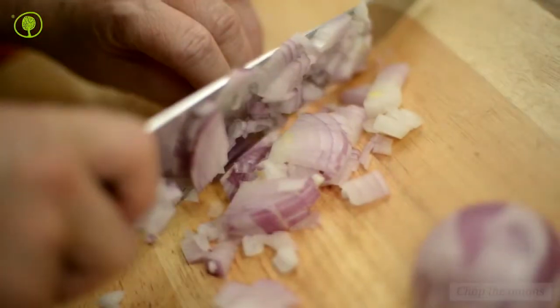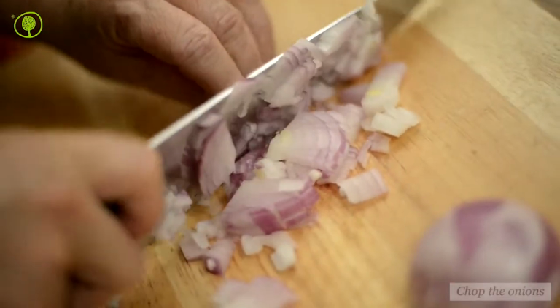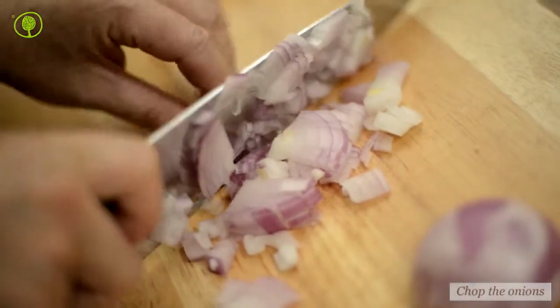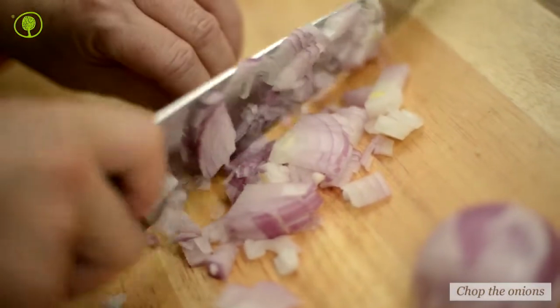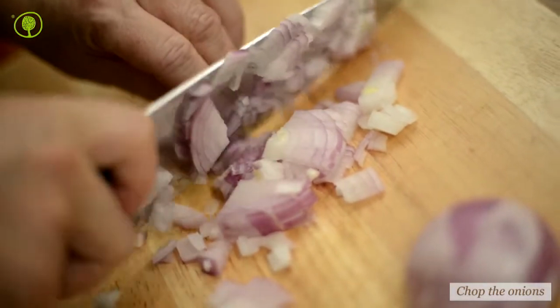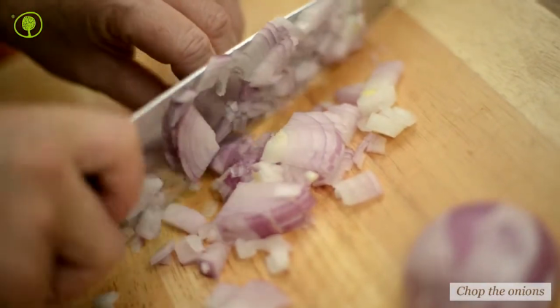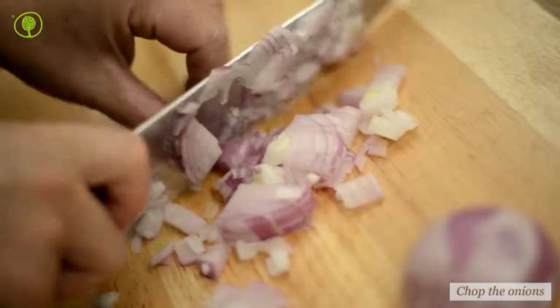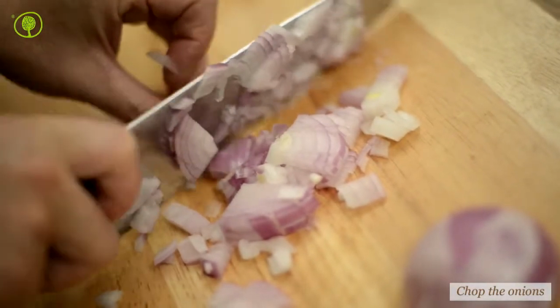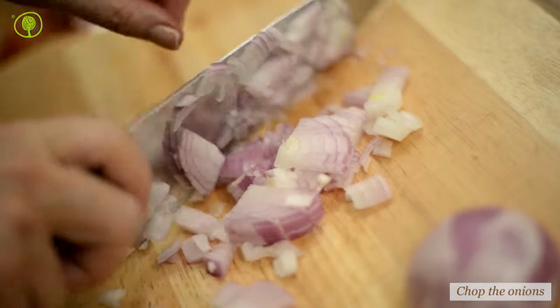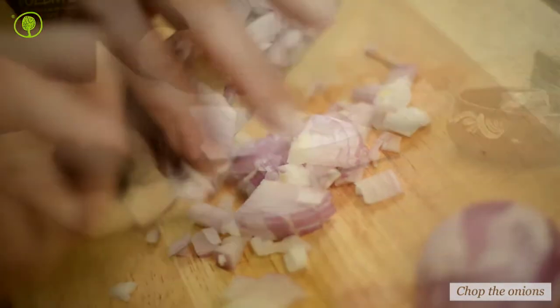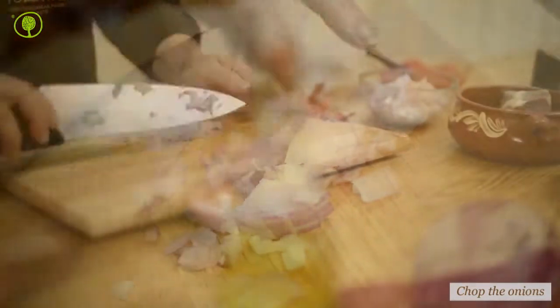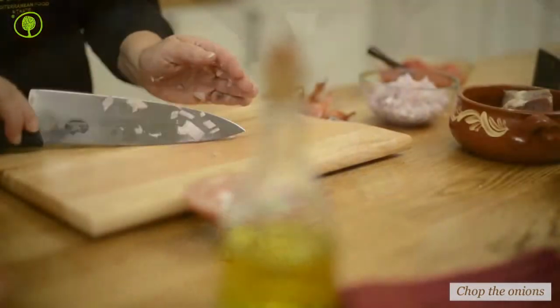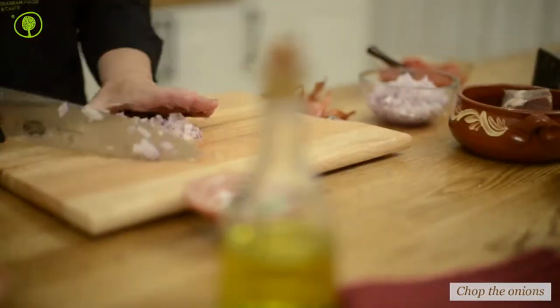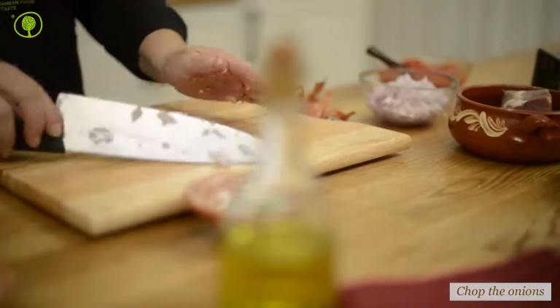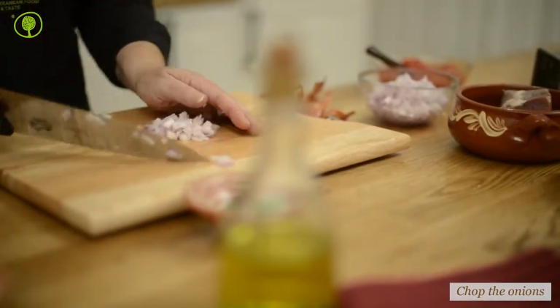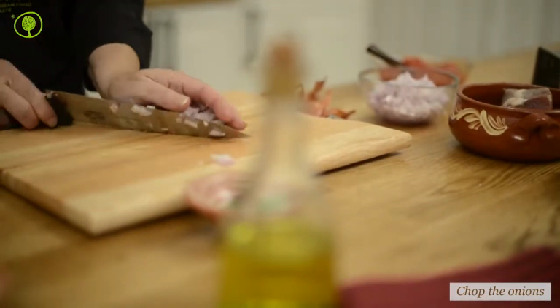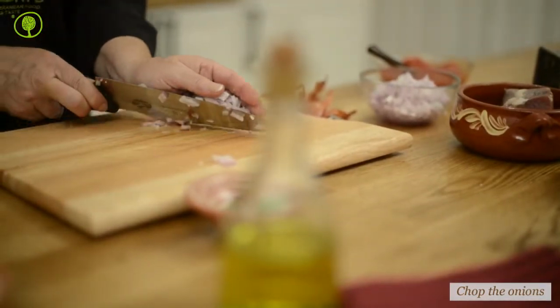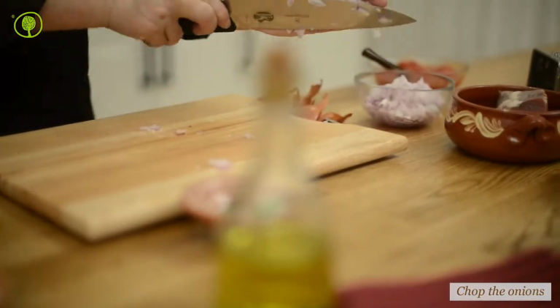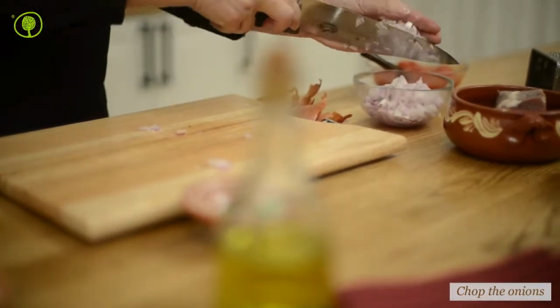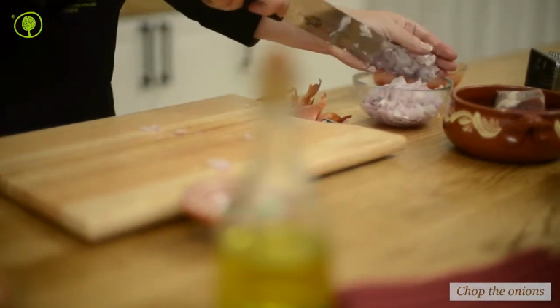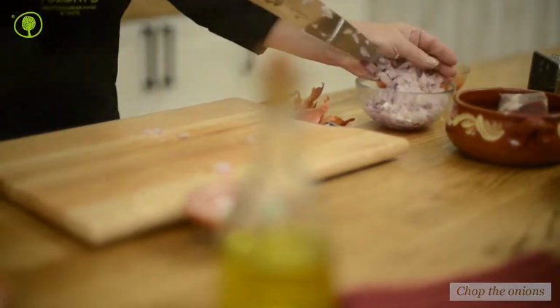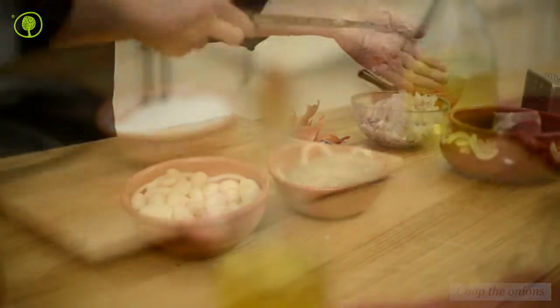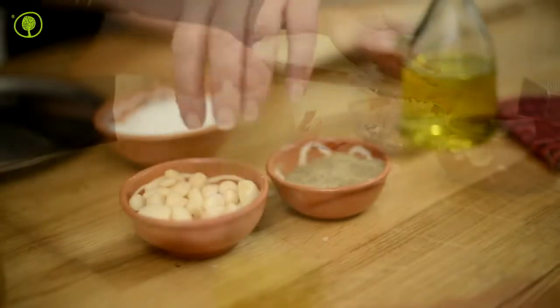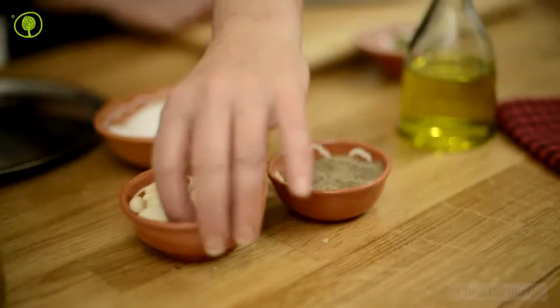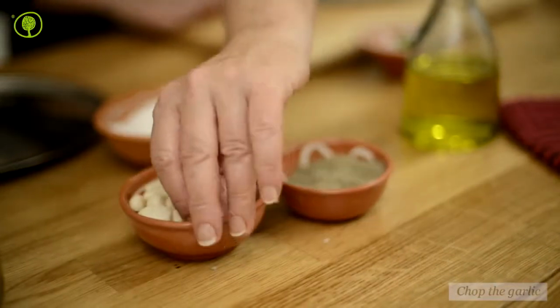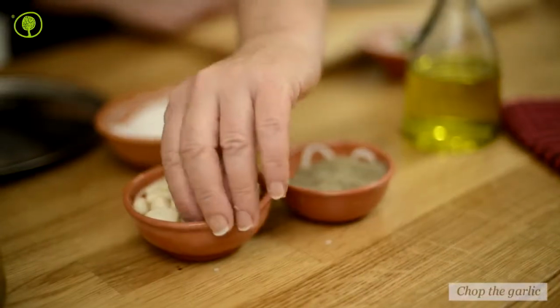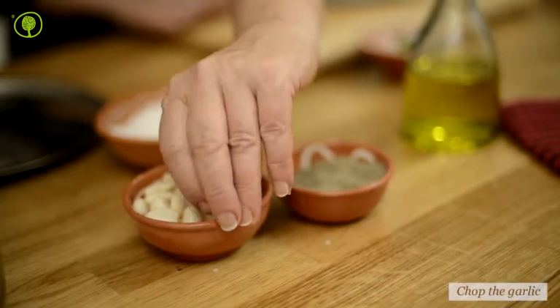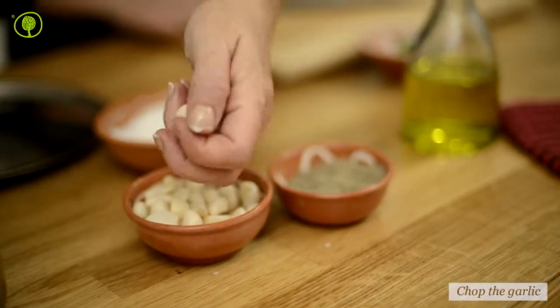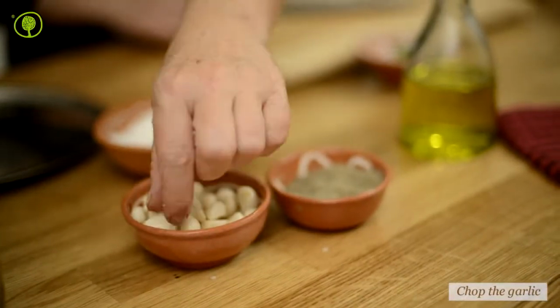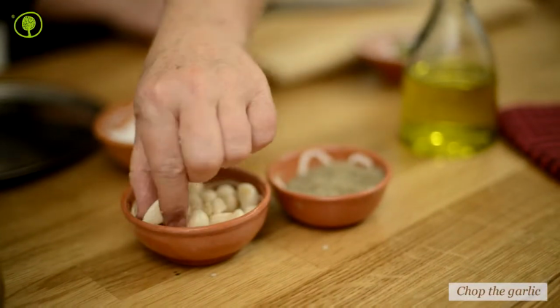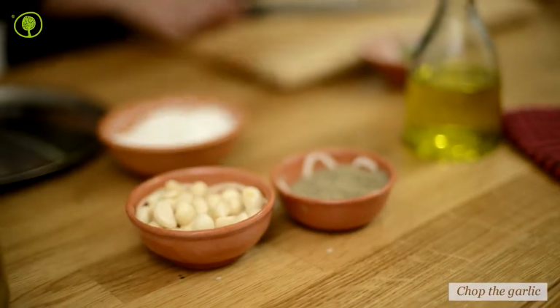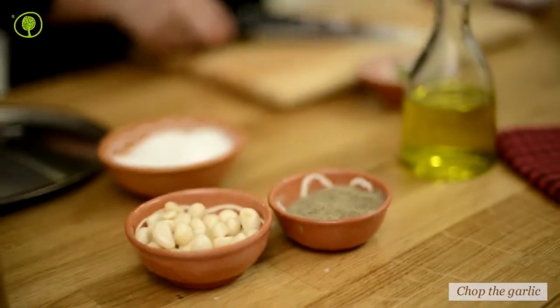Finely chop the onion. Finely chop the garlic and also the basil leaves.